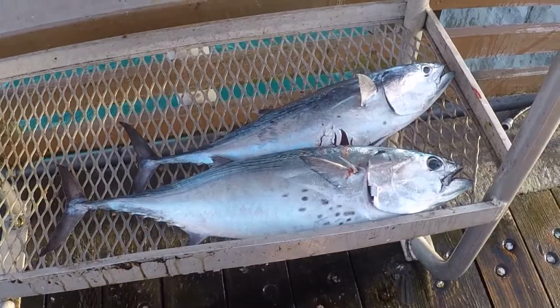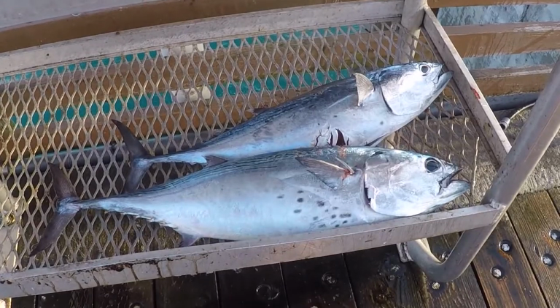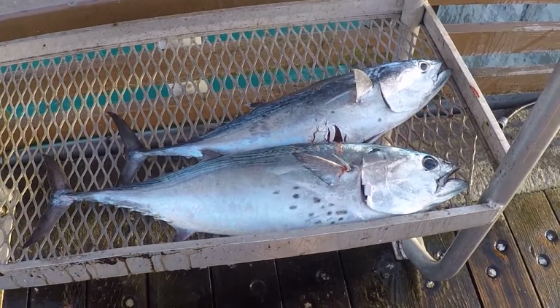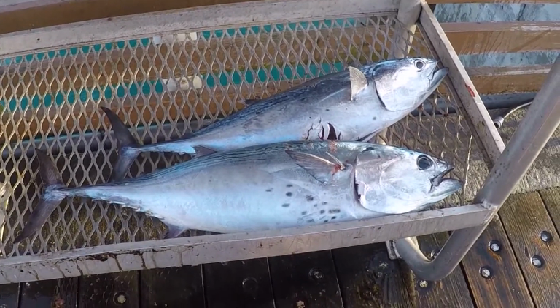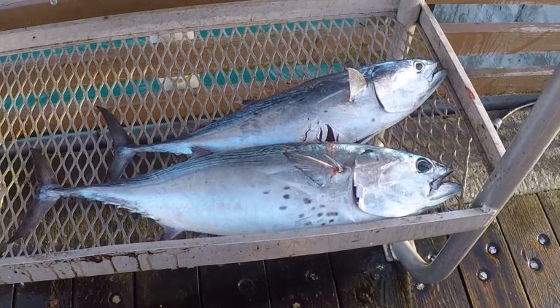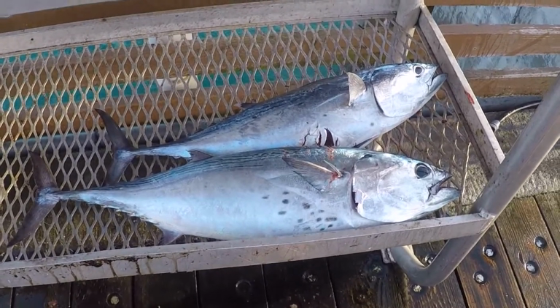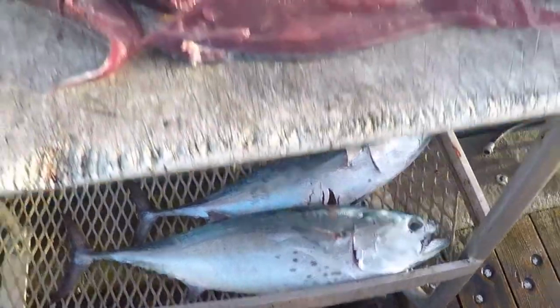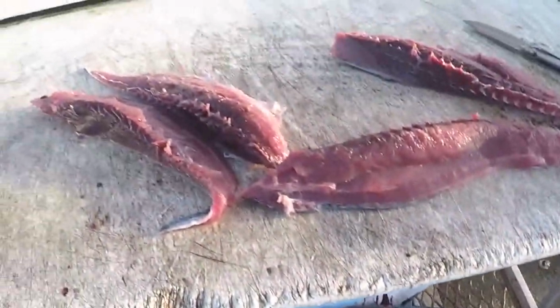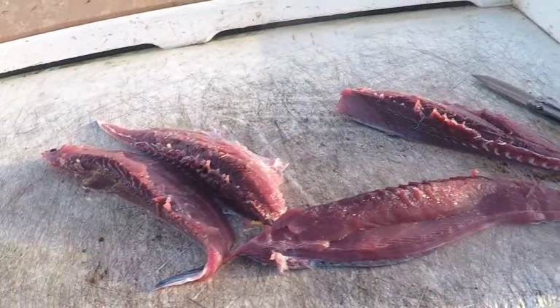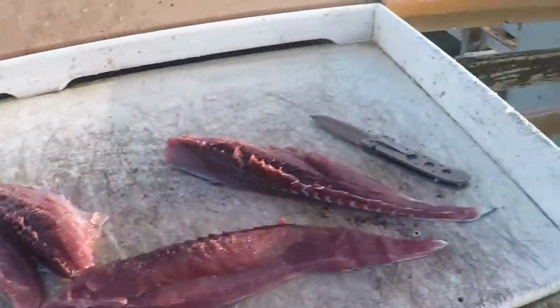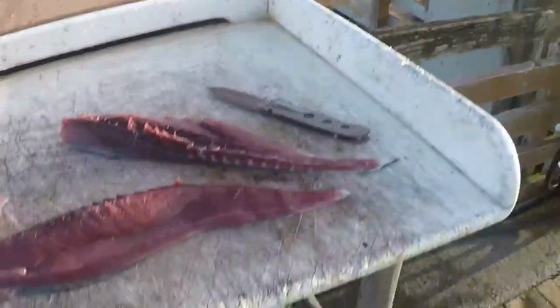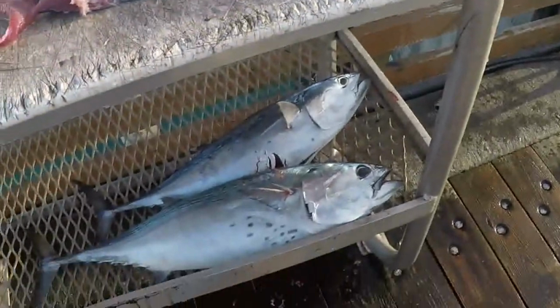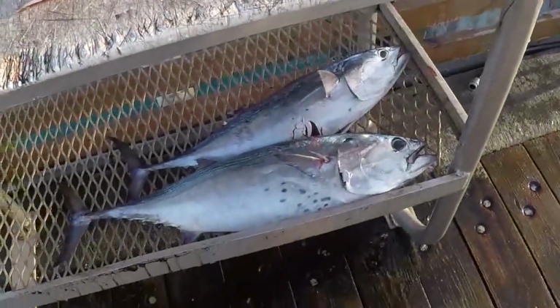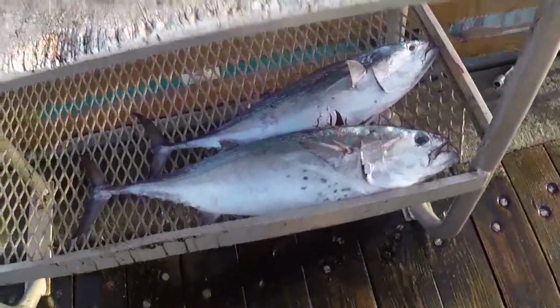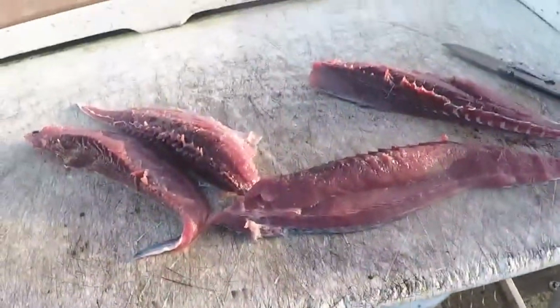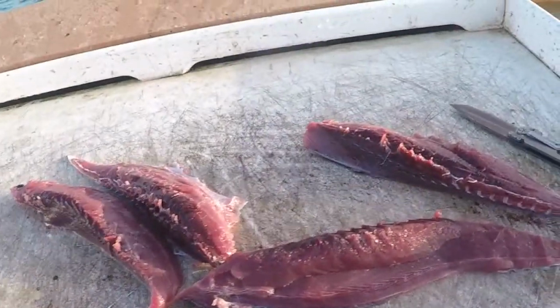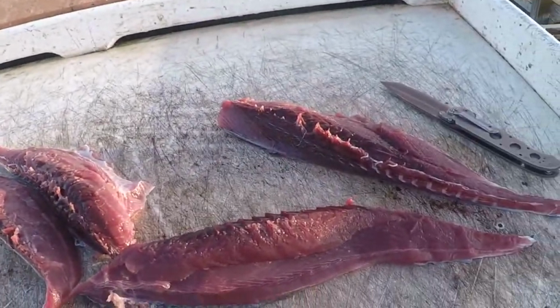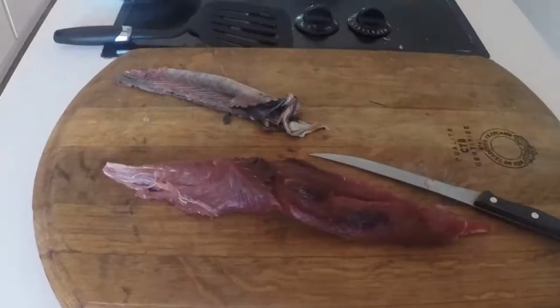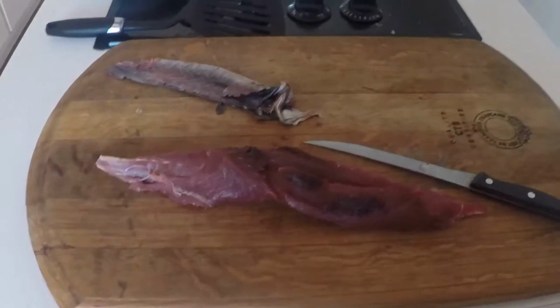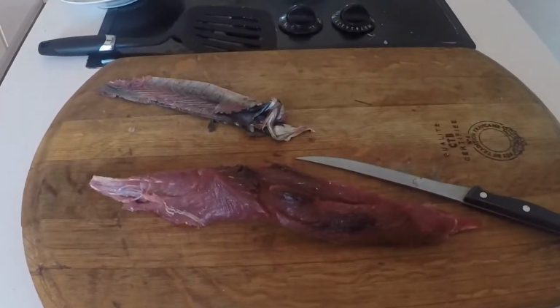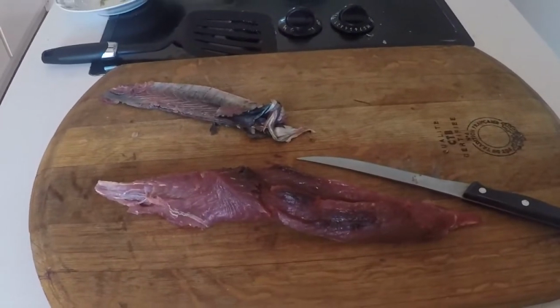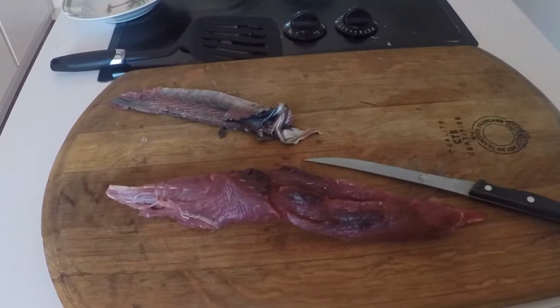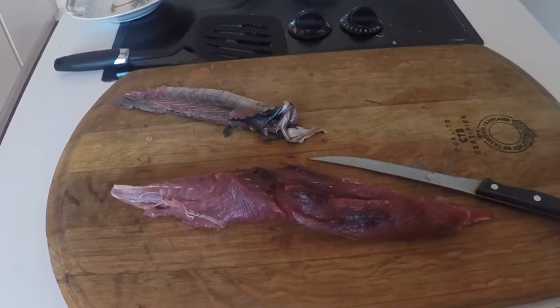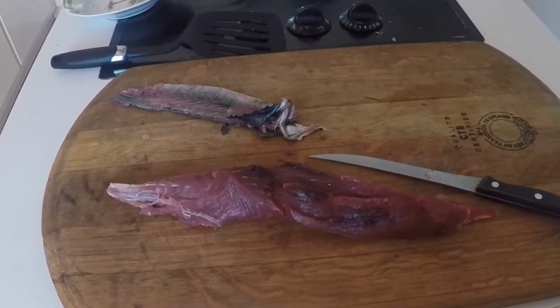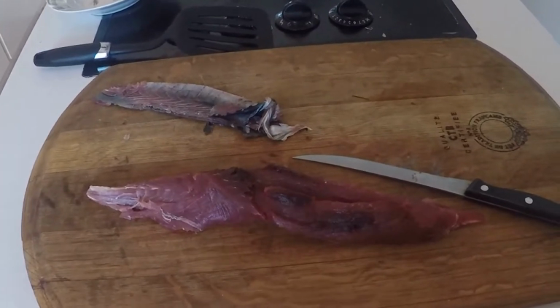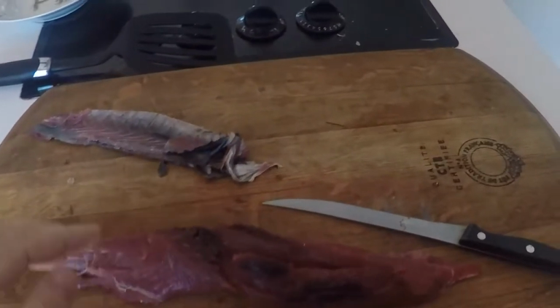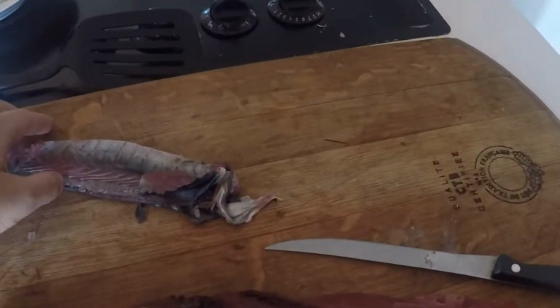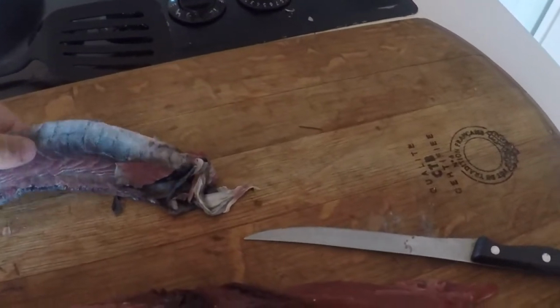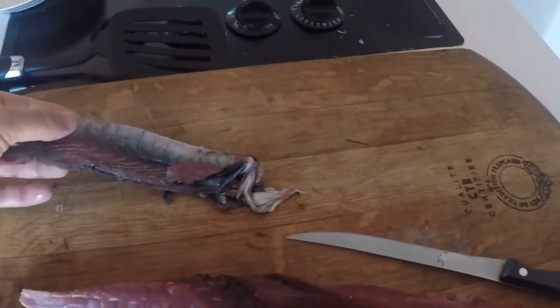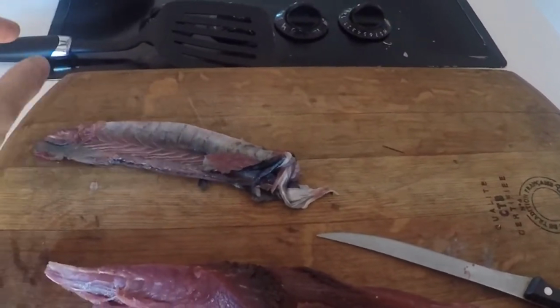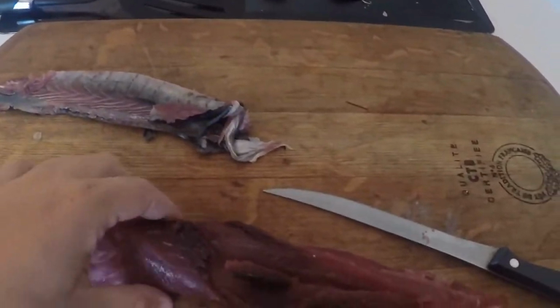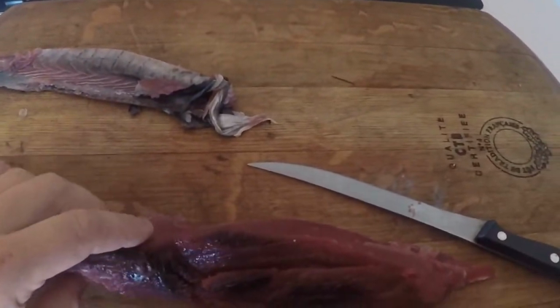I'm gonna be trying some false albacore, little tunnies or bonita — got them at the pier. Let's see how they taste. I'm back at my house now and I've just filleted the skin off of the fillet of the bonita.